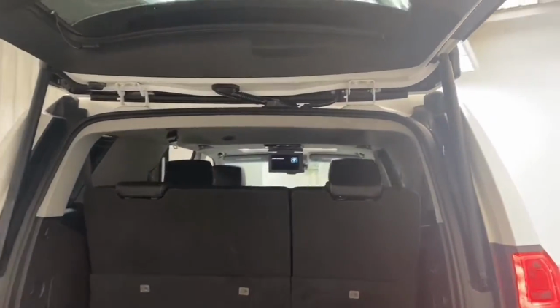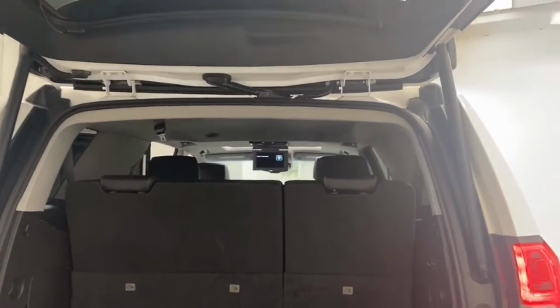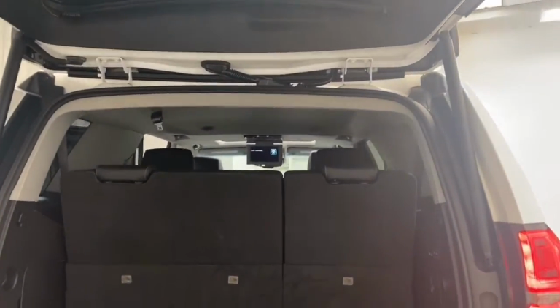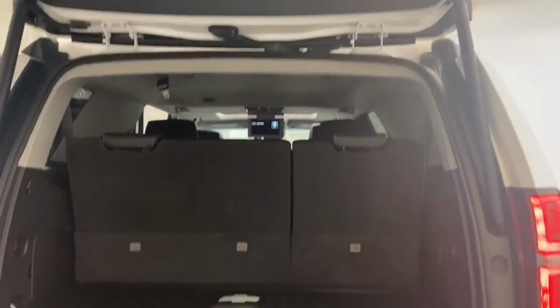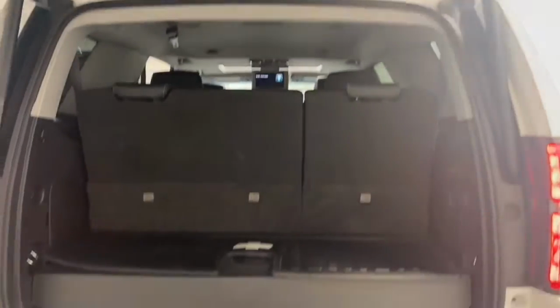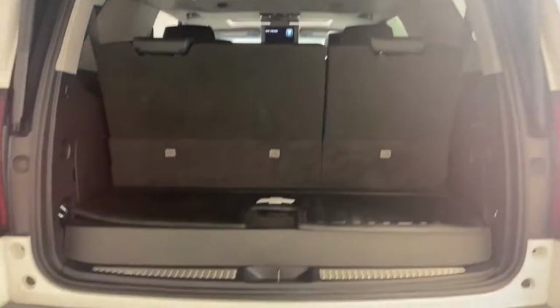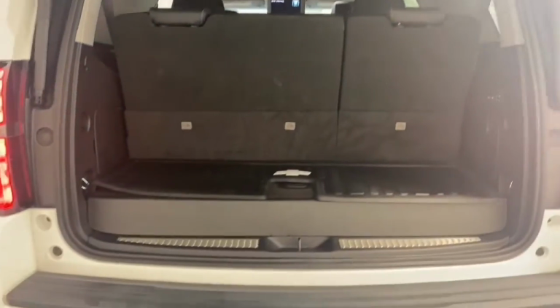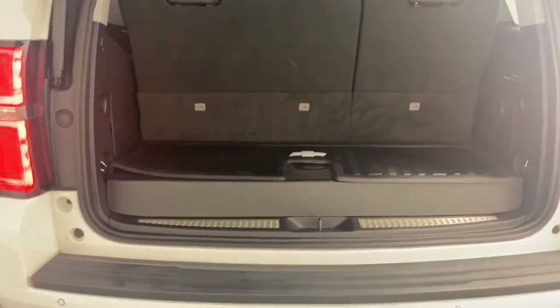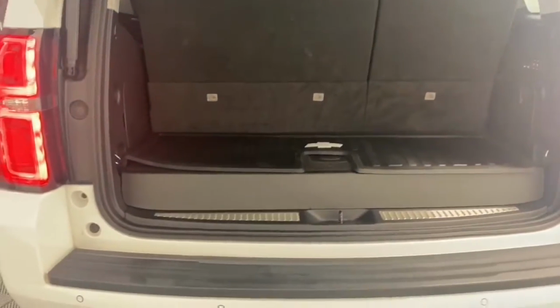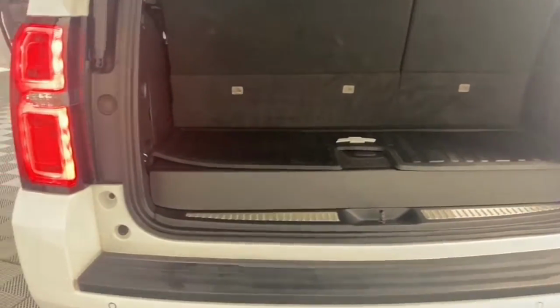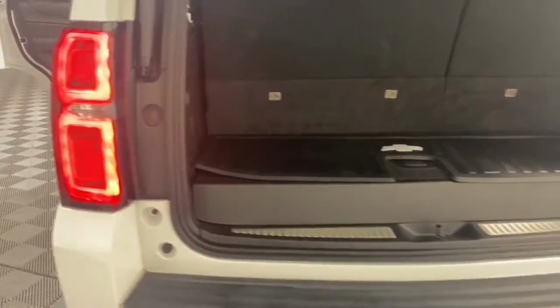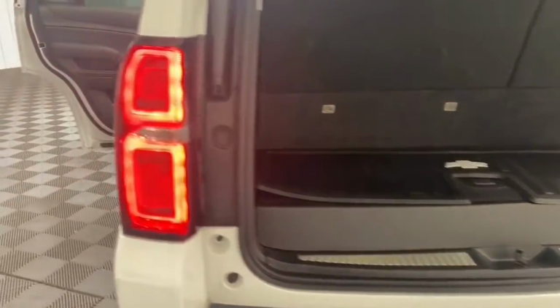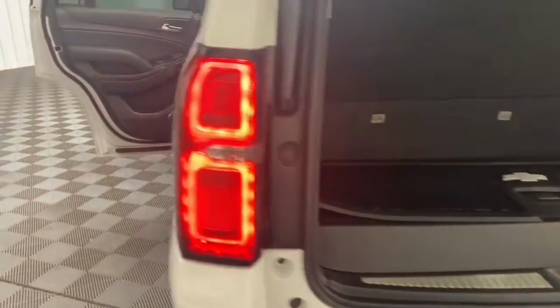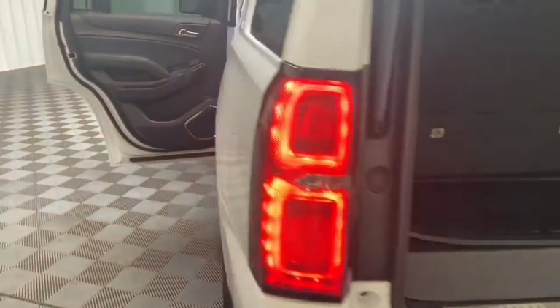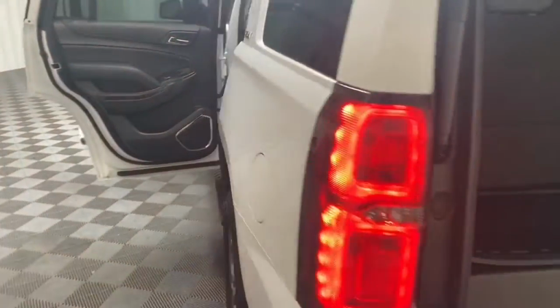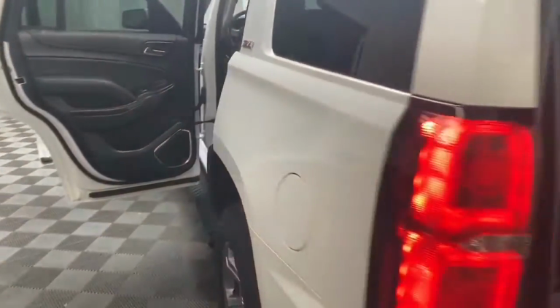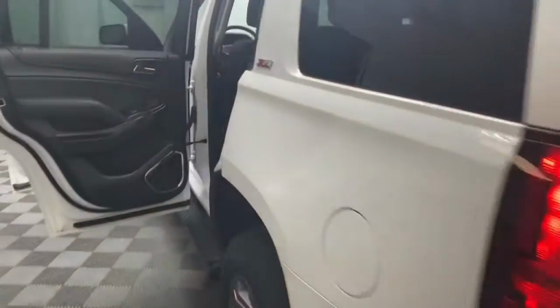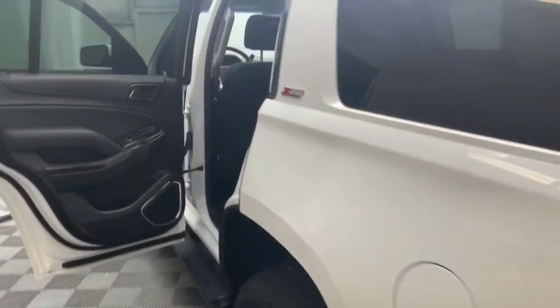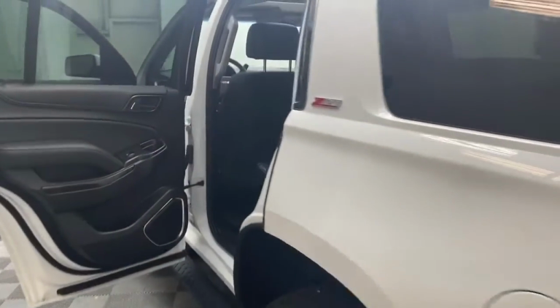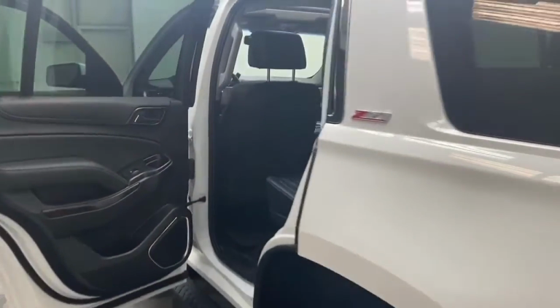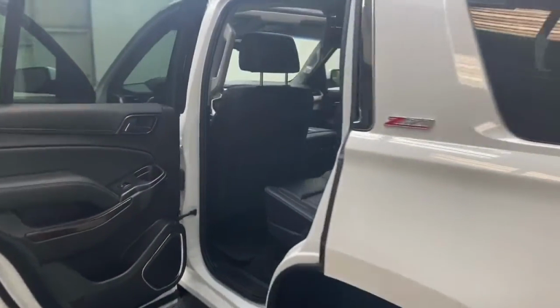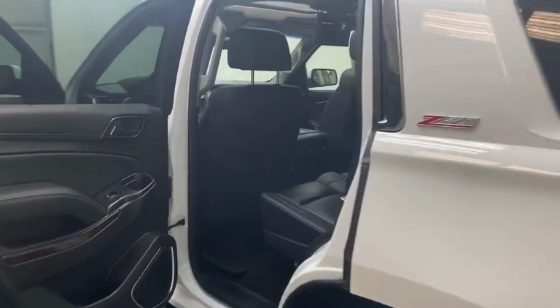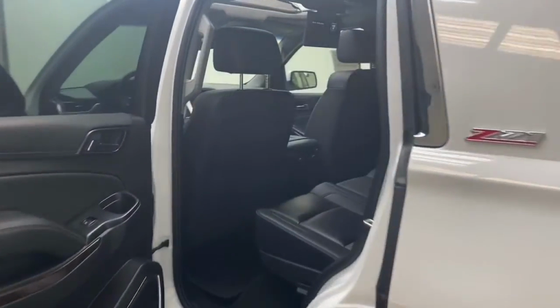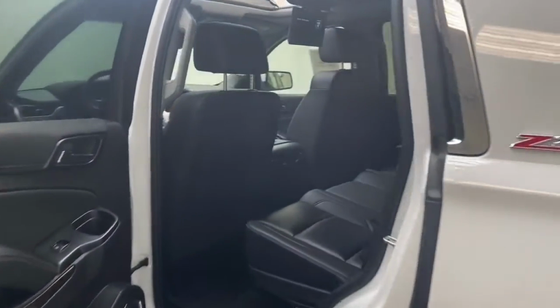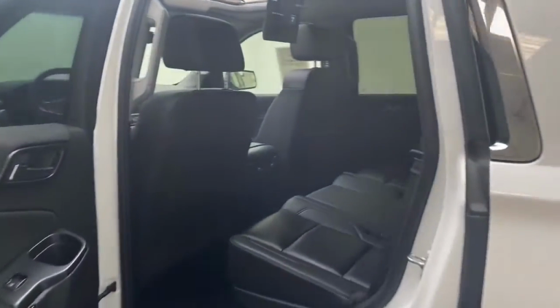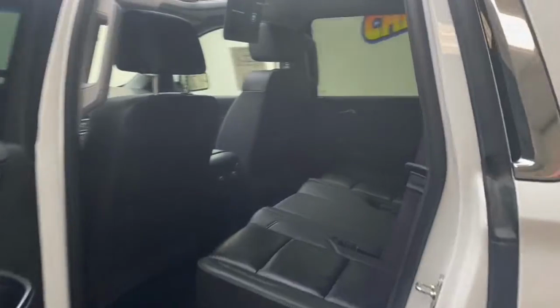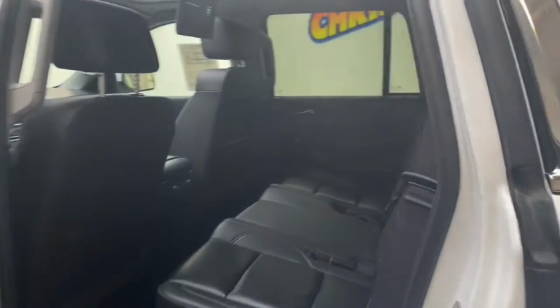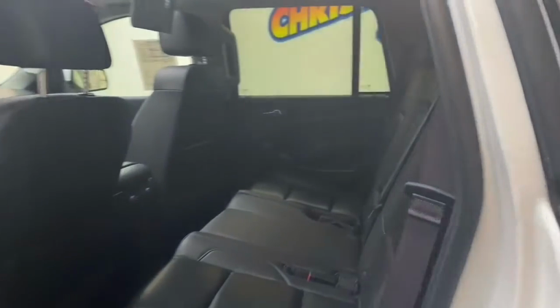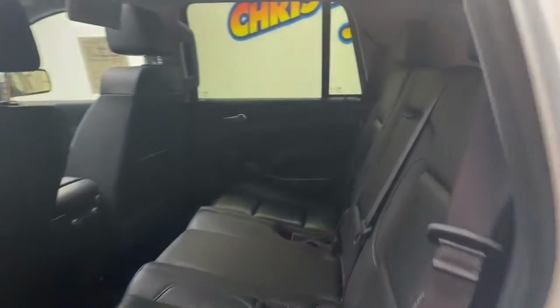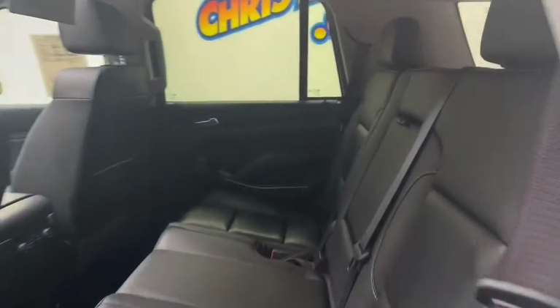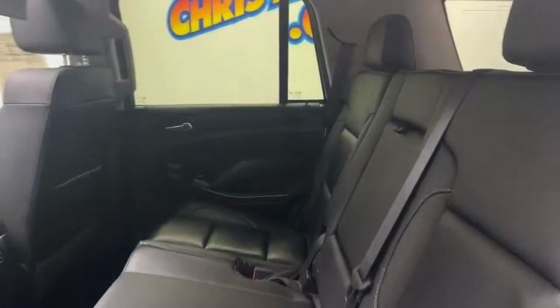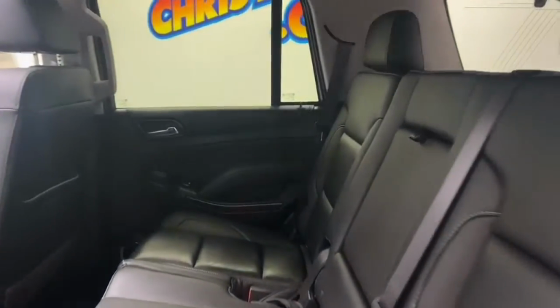On the exterior of this Tahoe, you'll find turn signal indicated mirrors, lane departure technology, and a power liftgate.